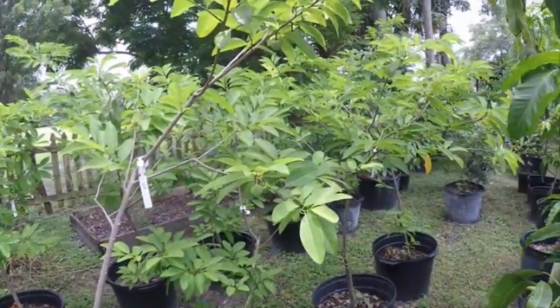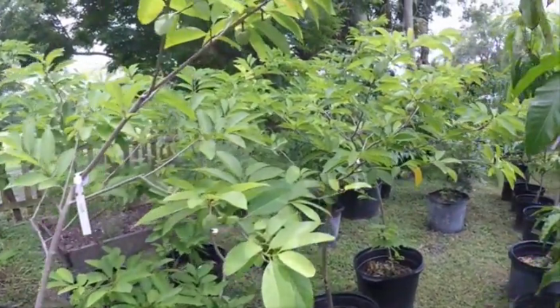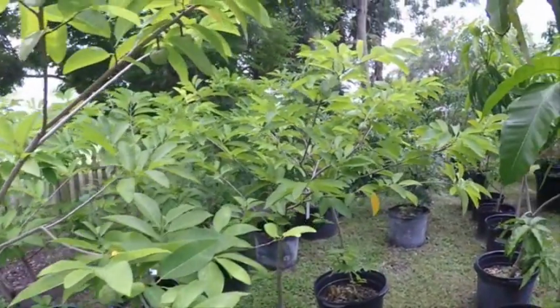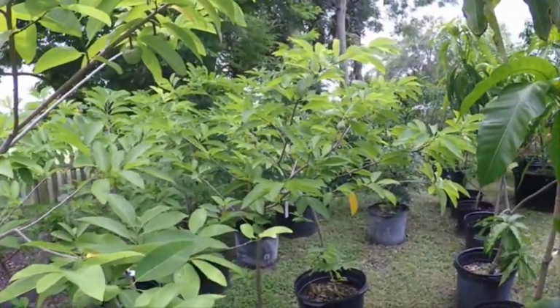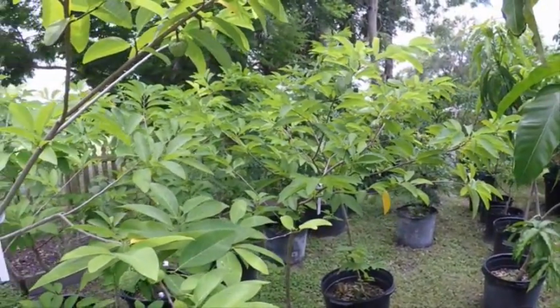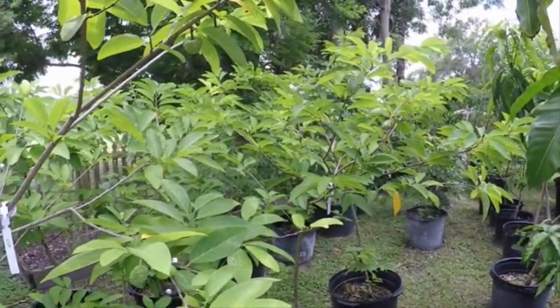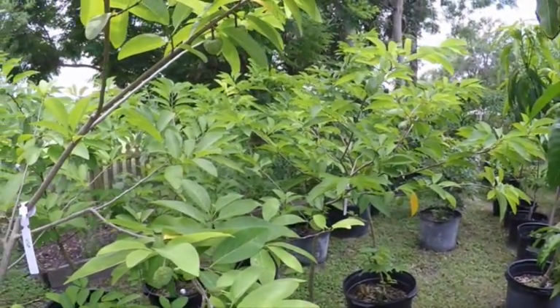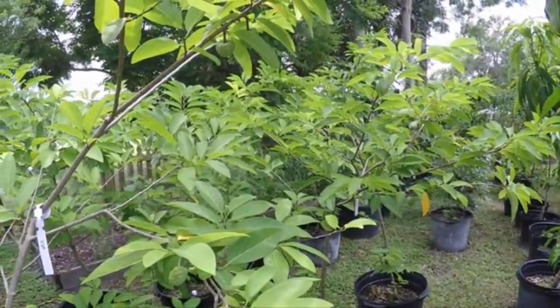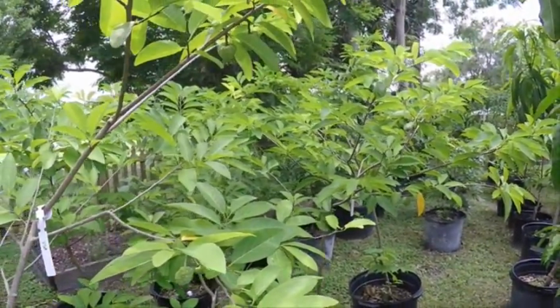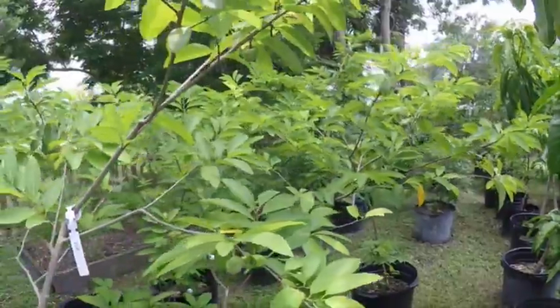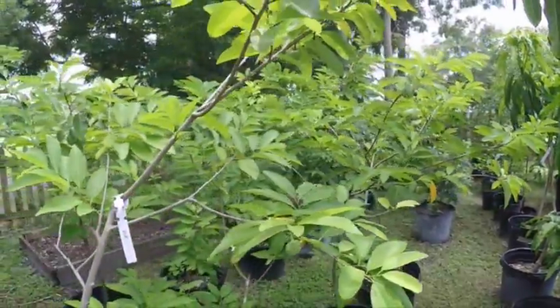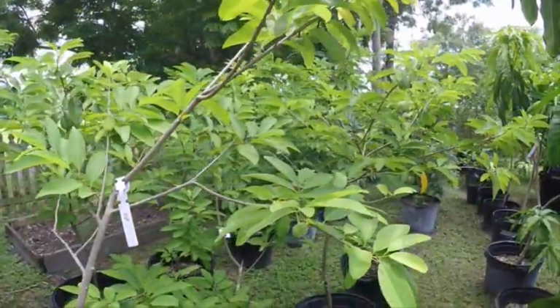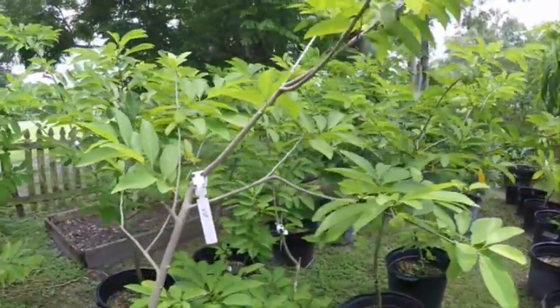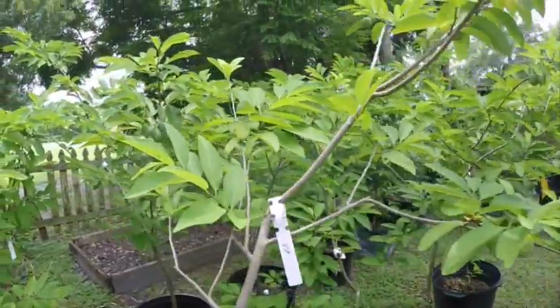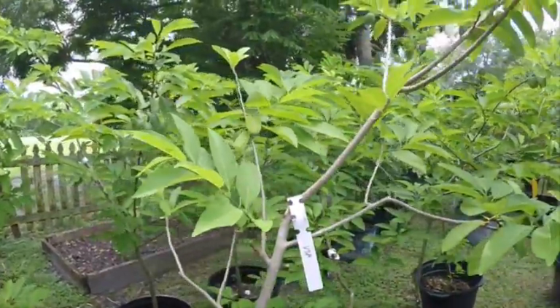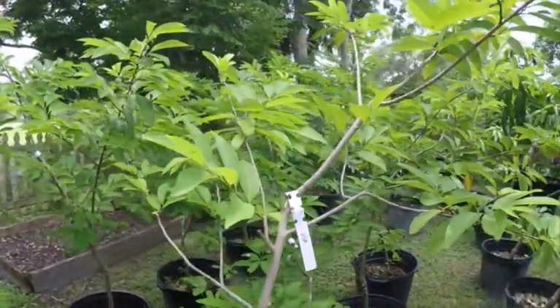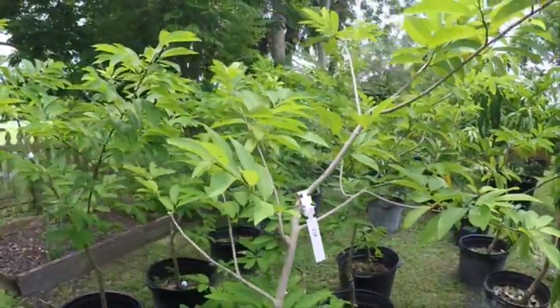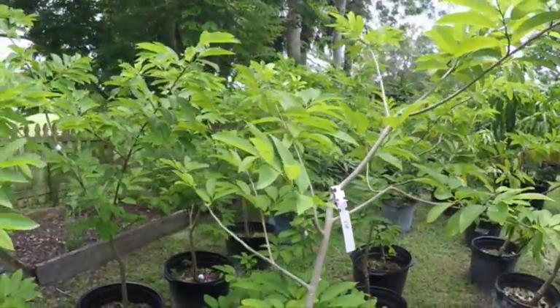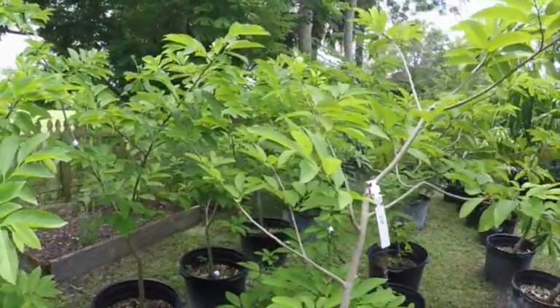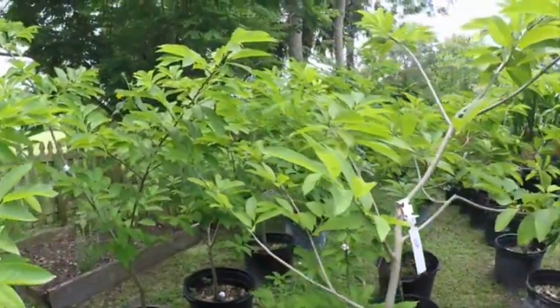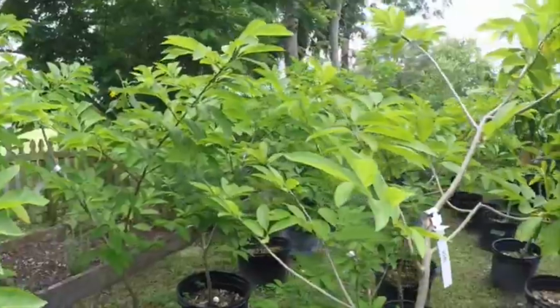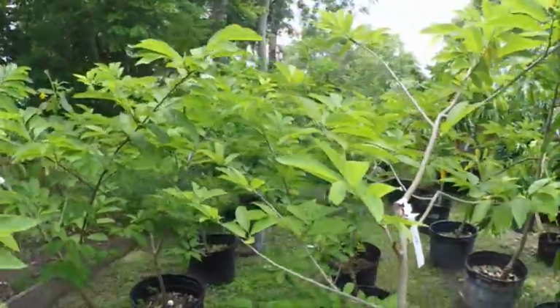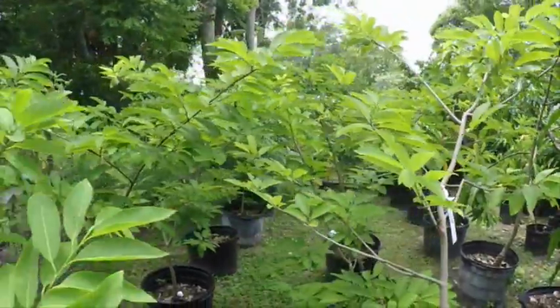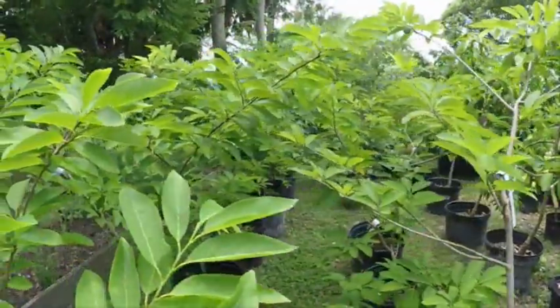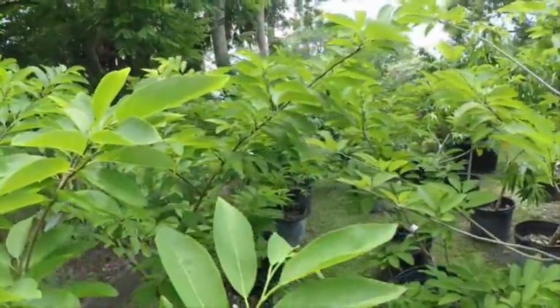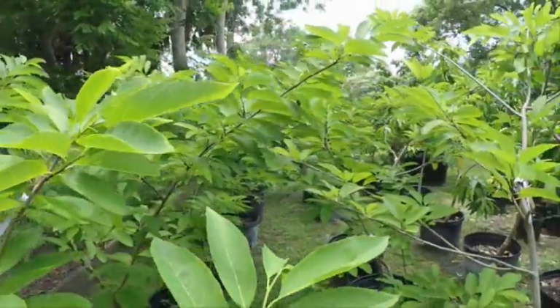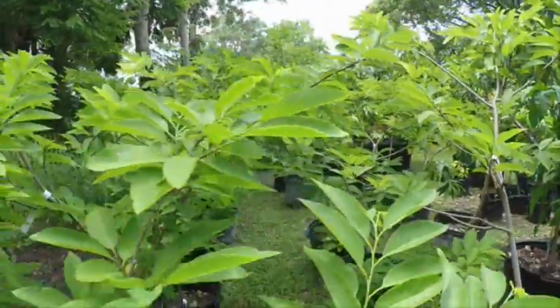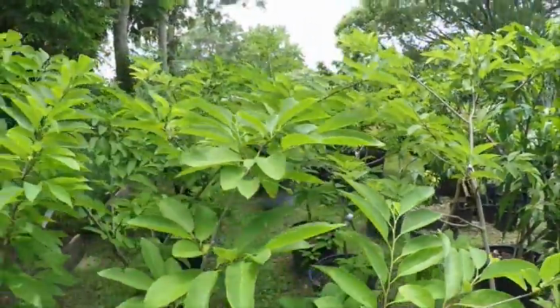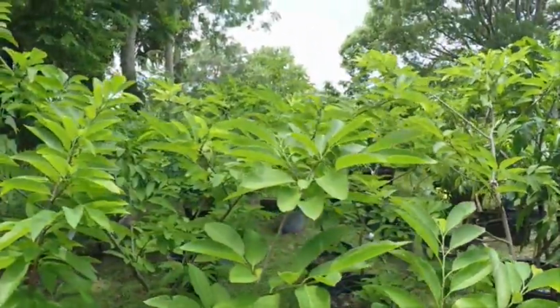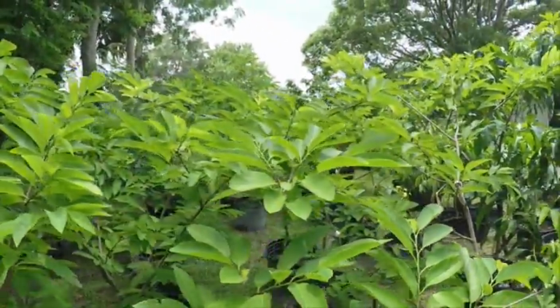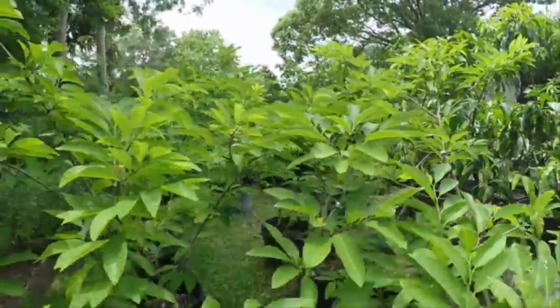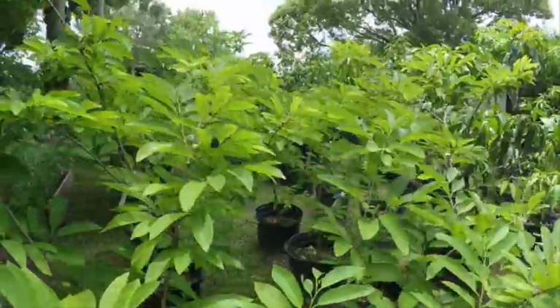Good afternoon YouTube. My name is Rich Nguyen and you're watching Southern Spirit for Life. I want to take this time to show you my Vietnamese sugar apples. Currently I have 14 trees and they're loaded with fruit.